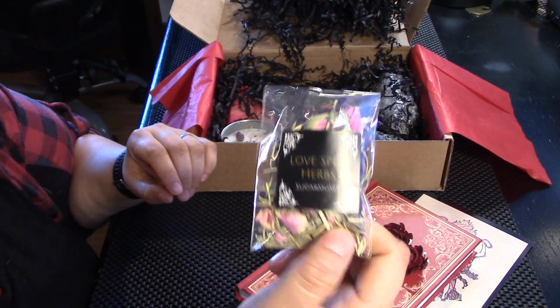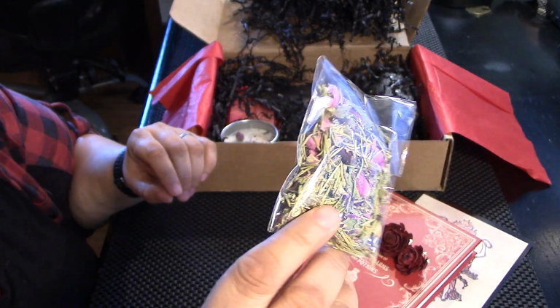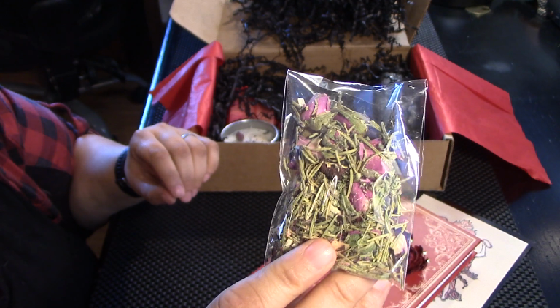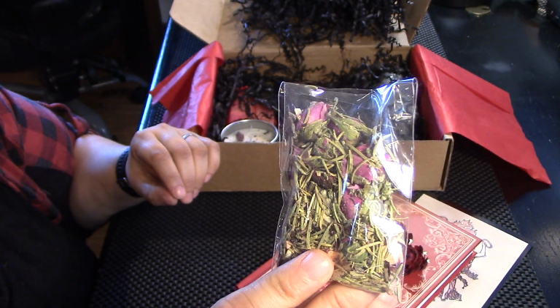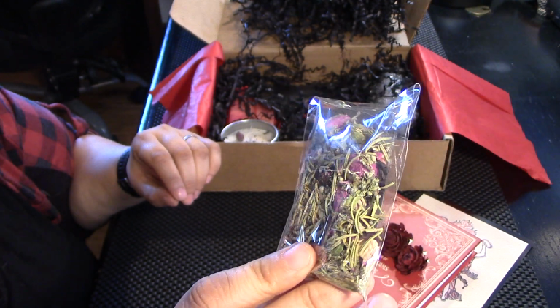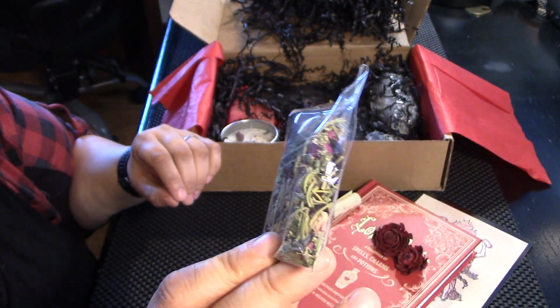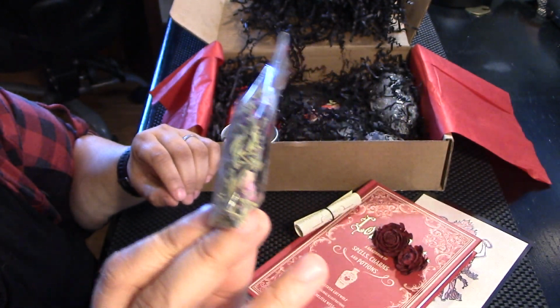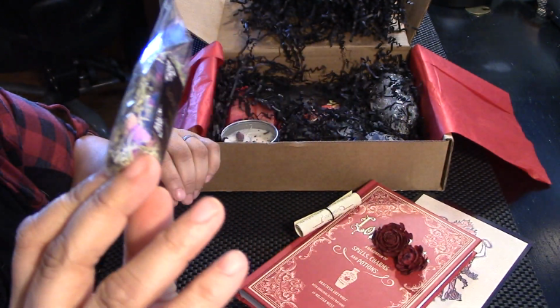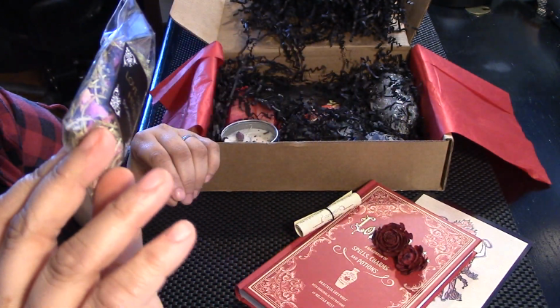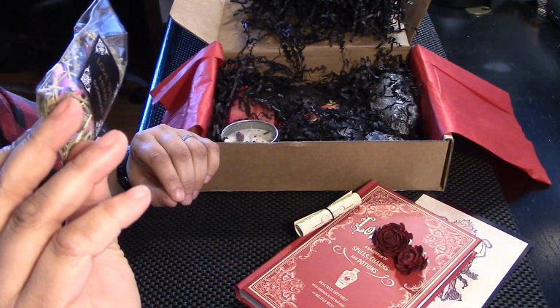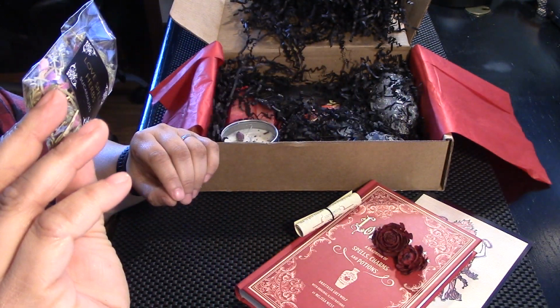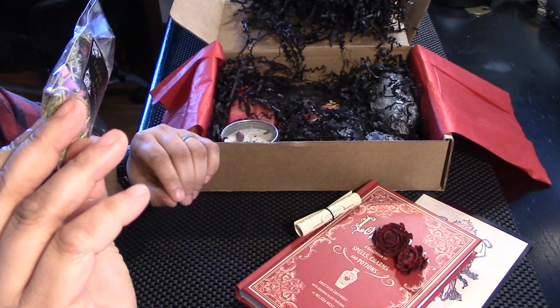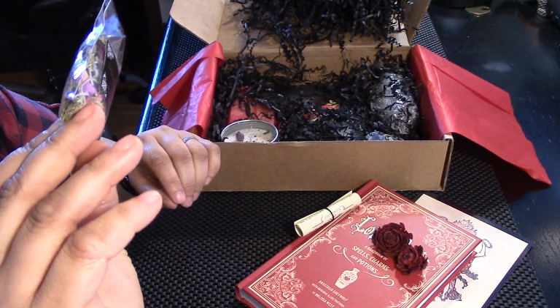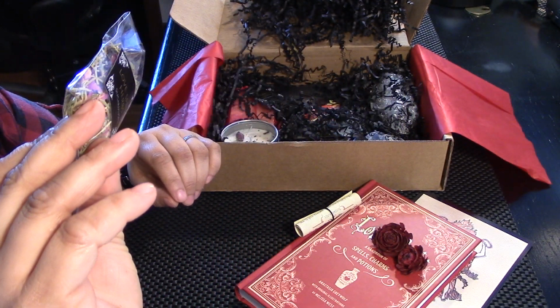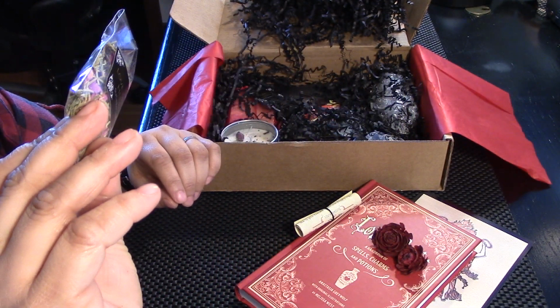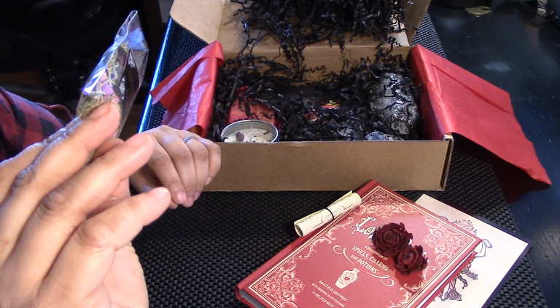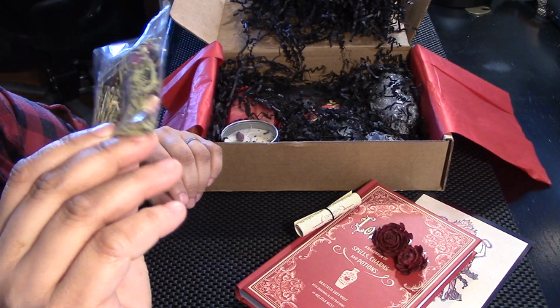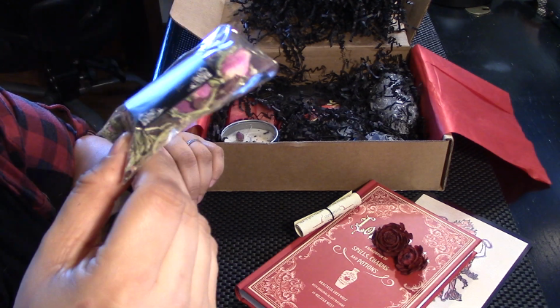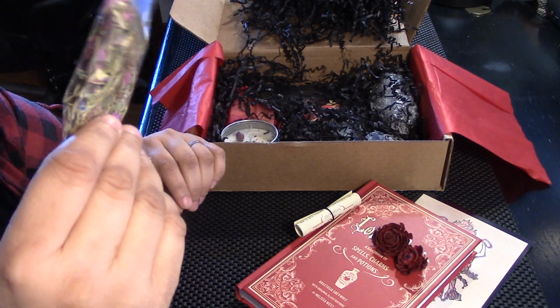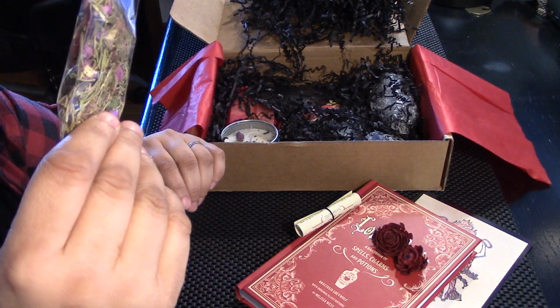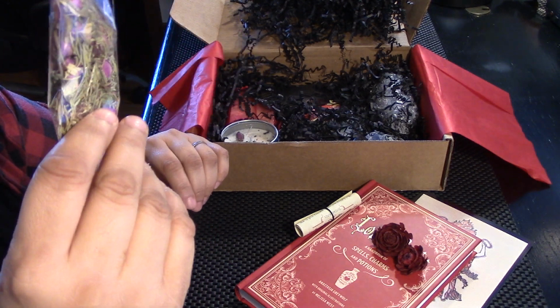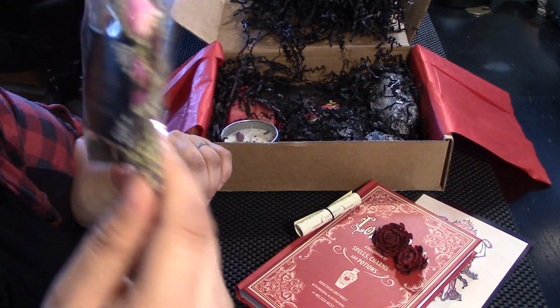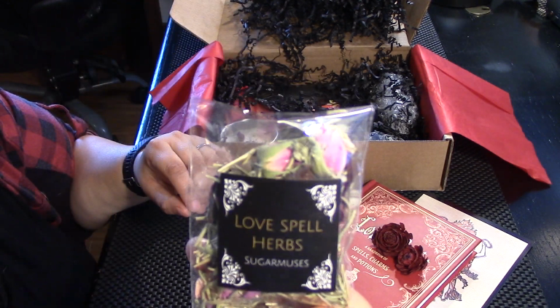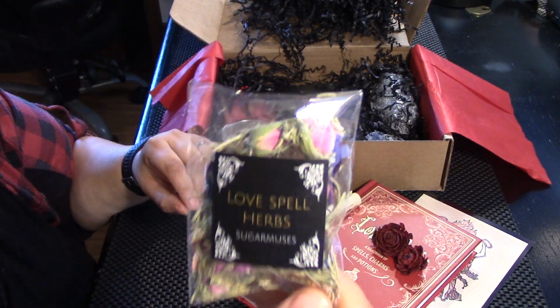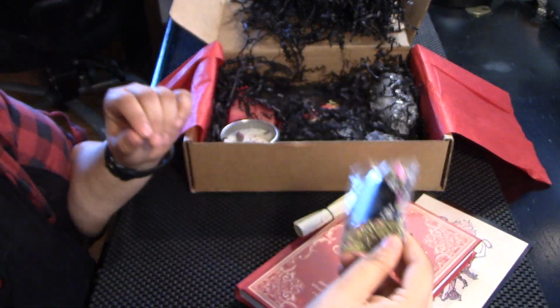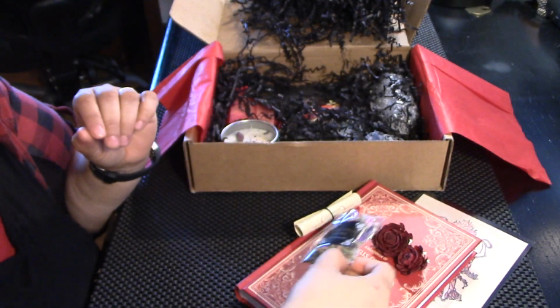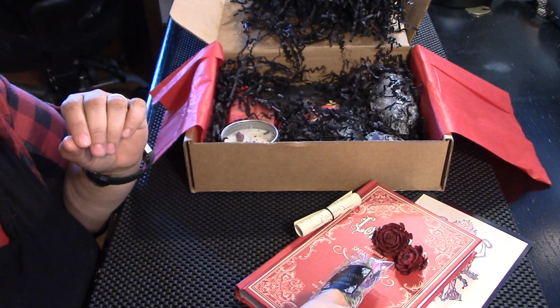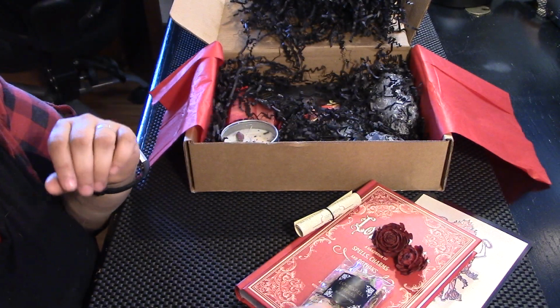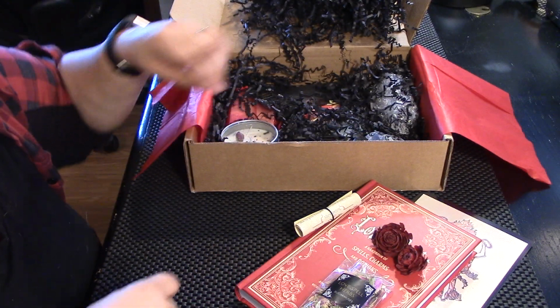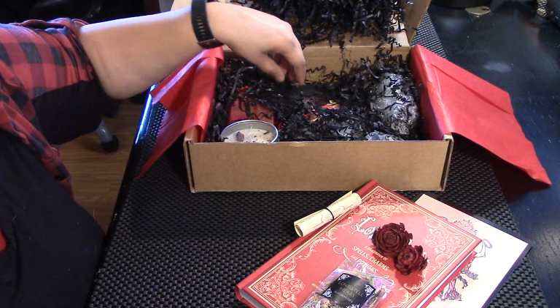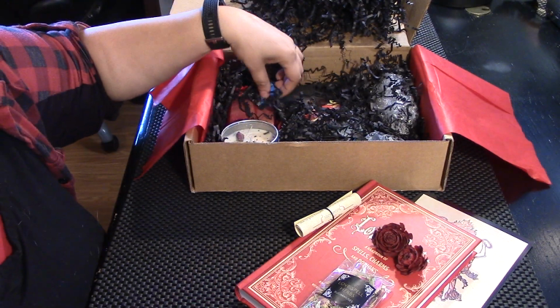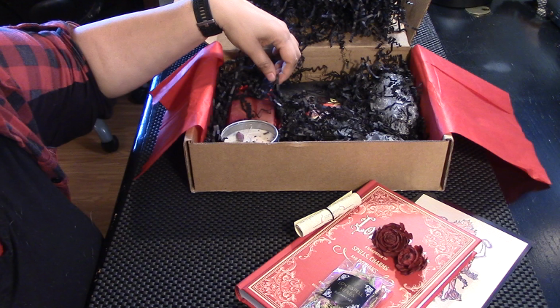Love spell herbs. I see some rosebuds, some rosemary — rosebuds. We got a variety in there. Let's see what that comes out to.